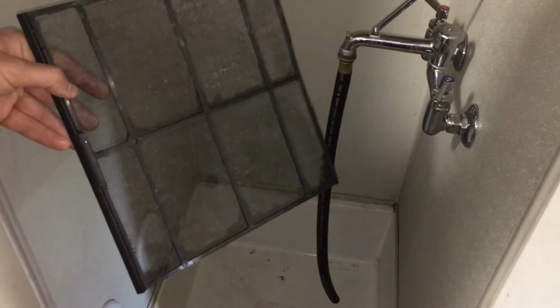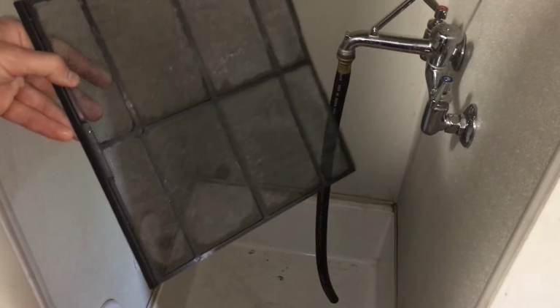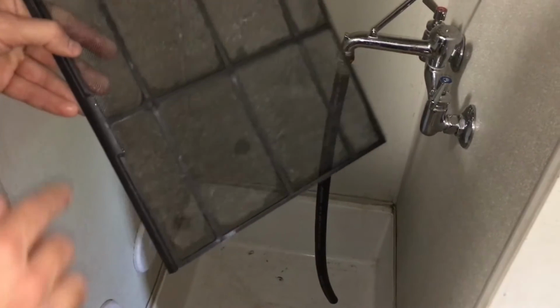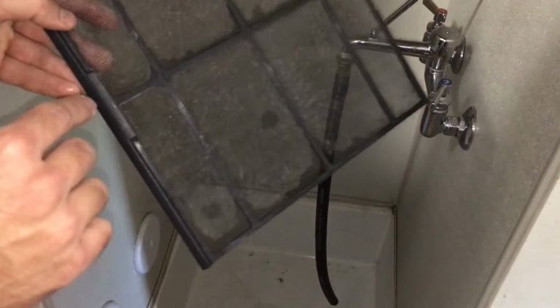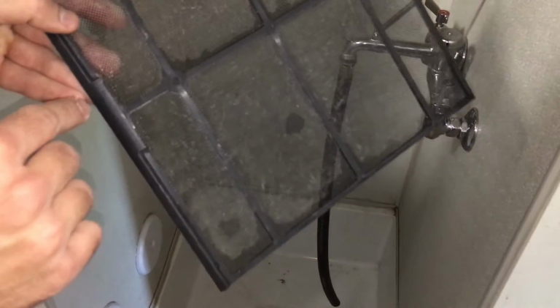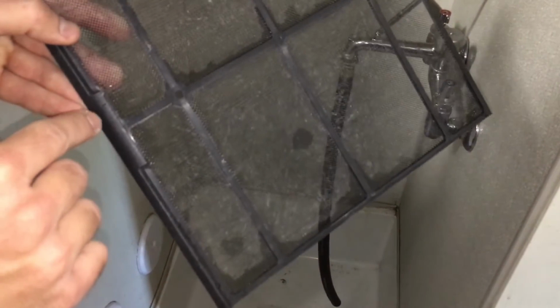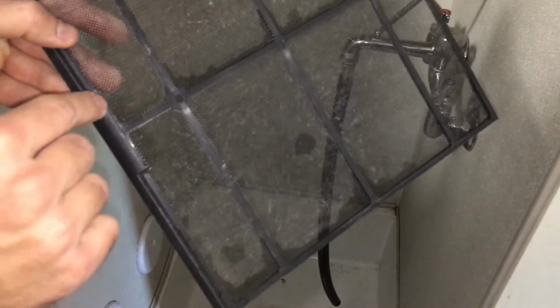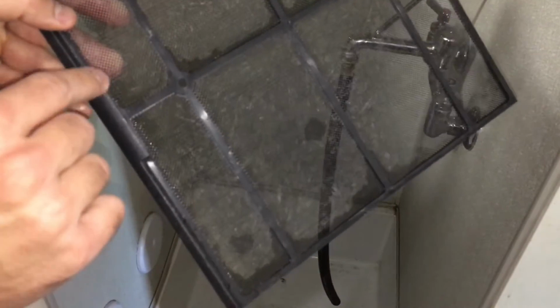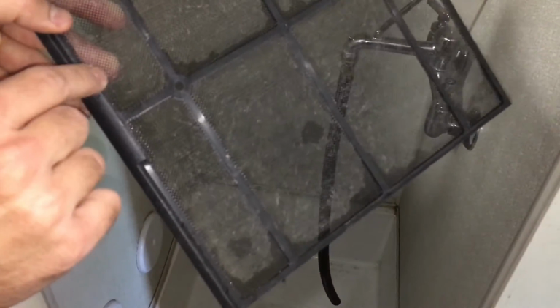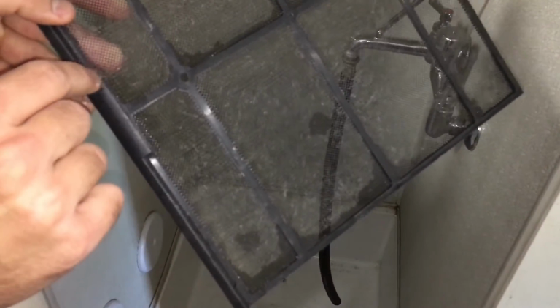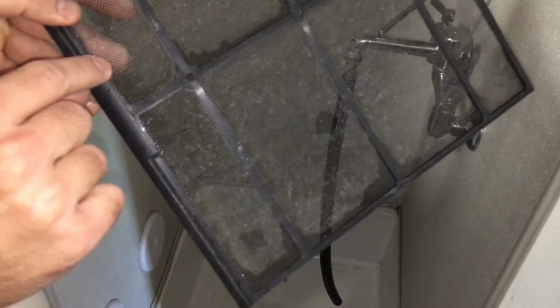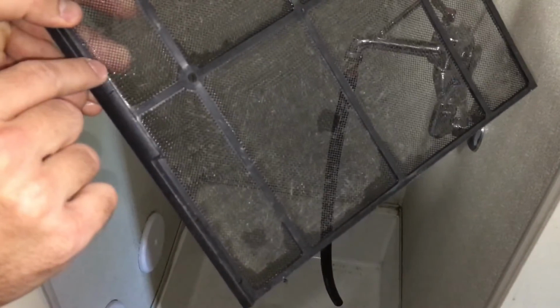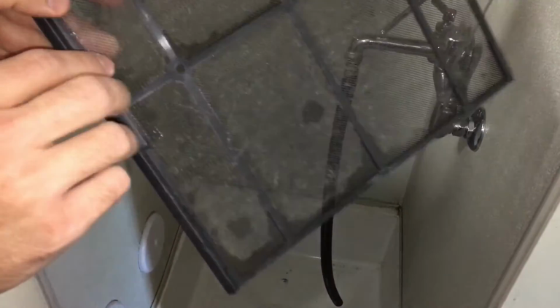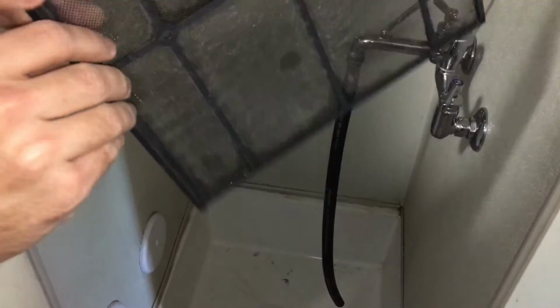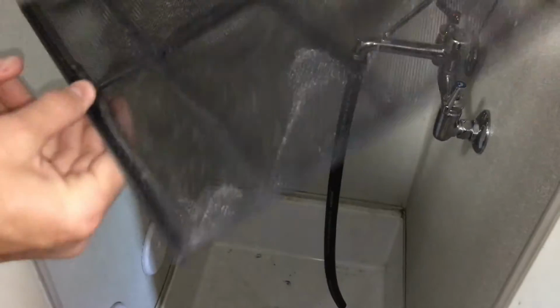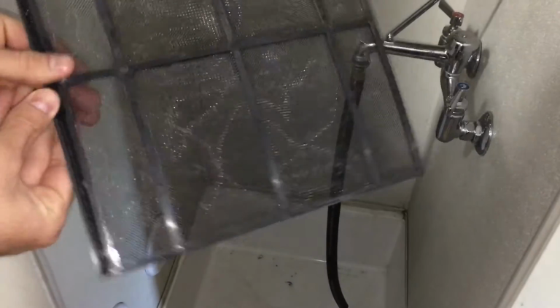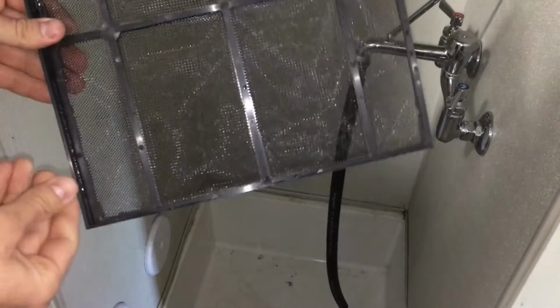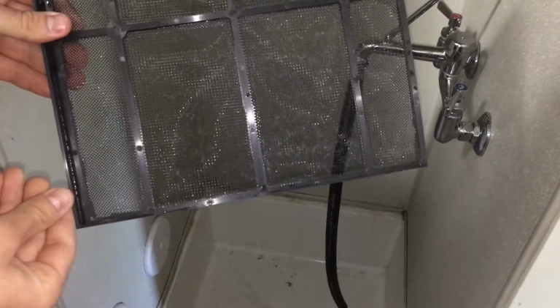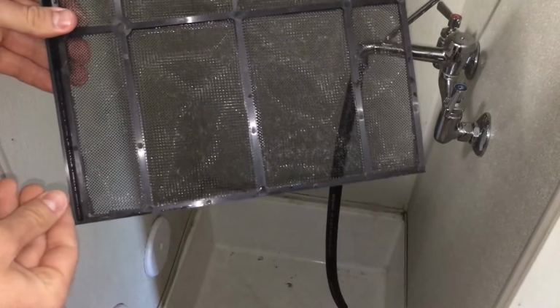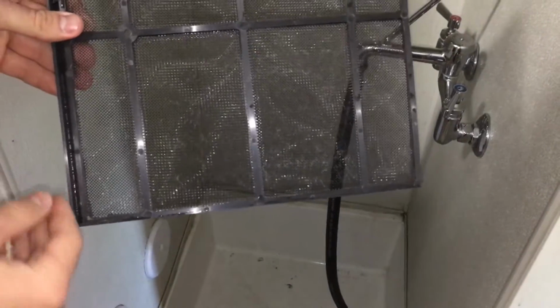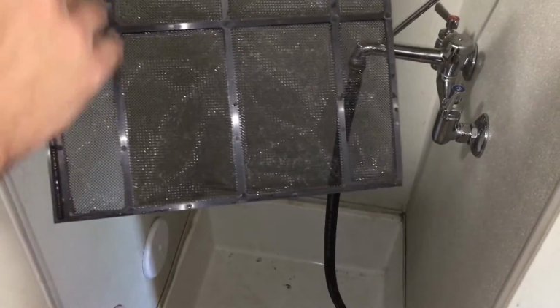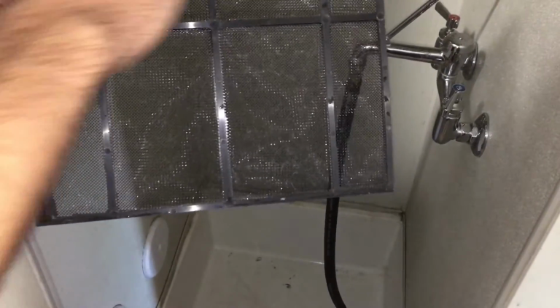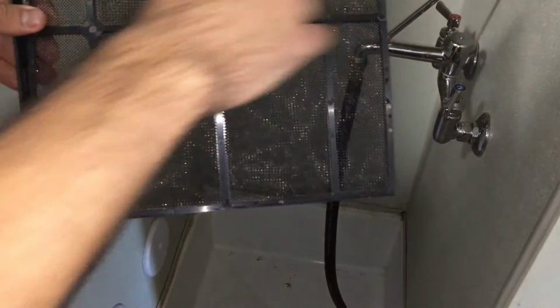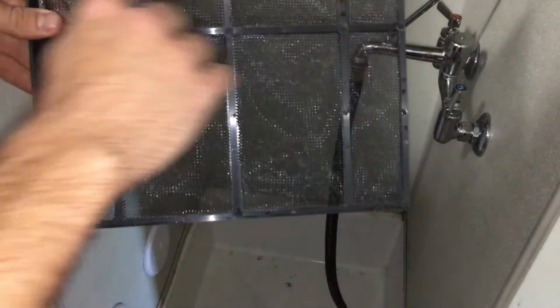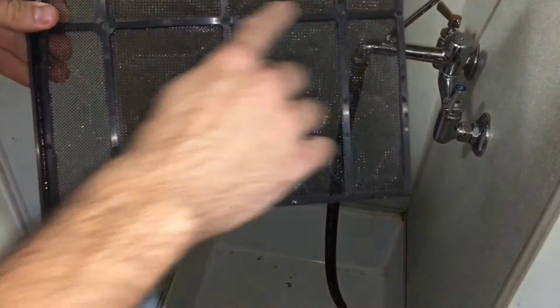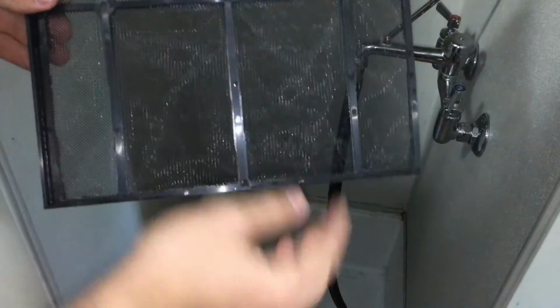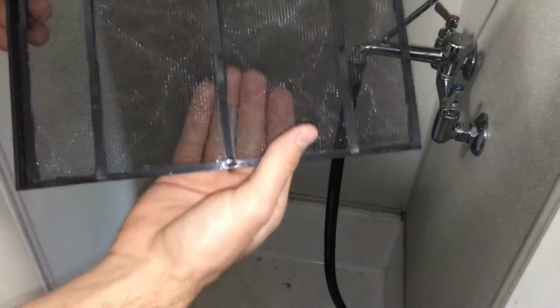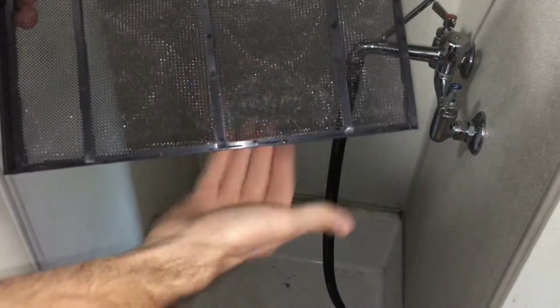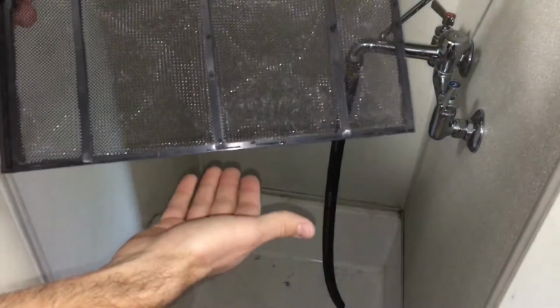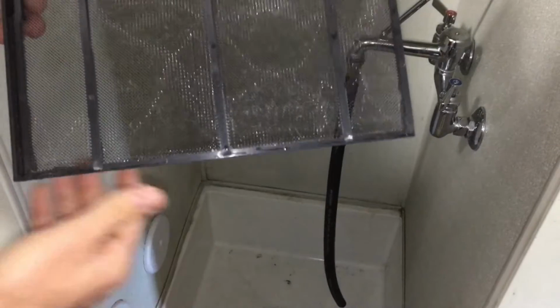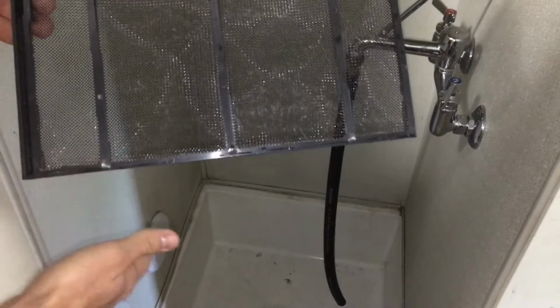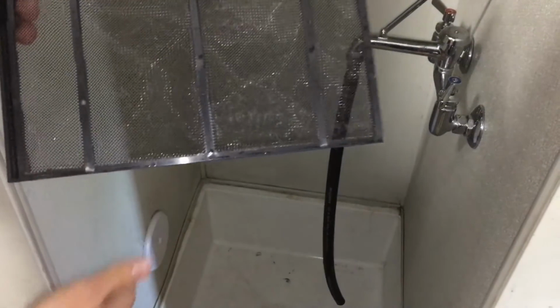We're going to start cleaning it, but first, you want to make sure that the lip on the filter is facing down. This way, when we run water over the filter, it will push the lint off and fall into the mop sink.